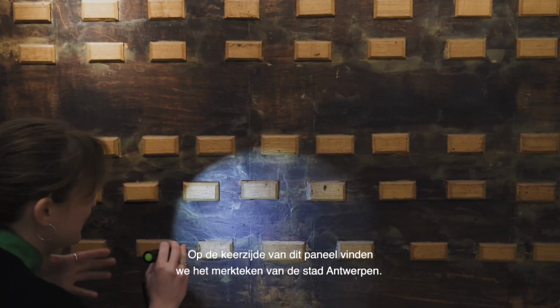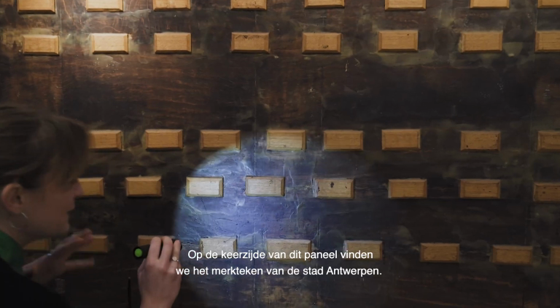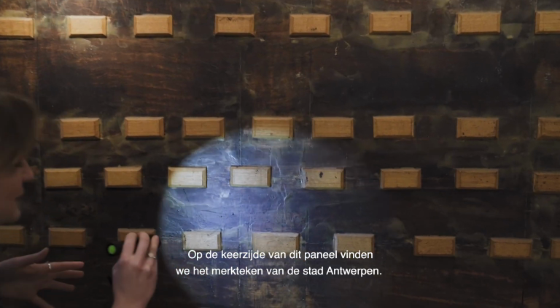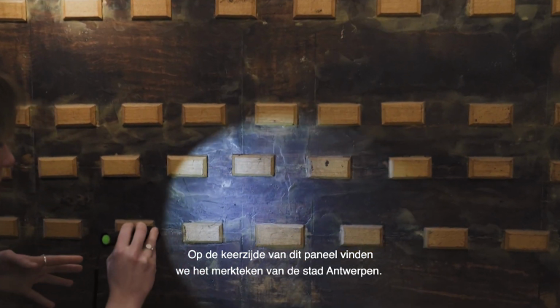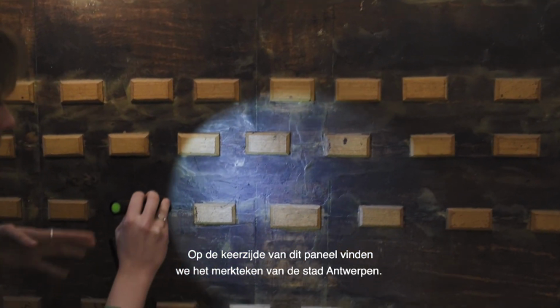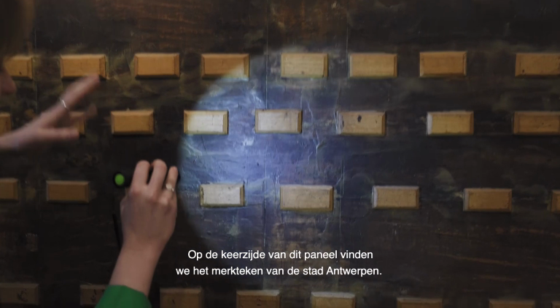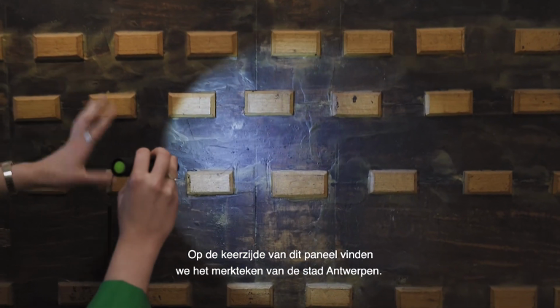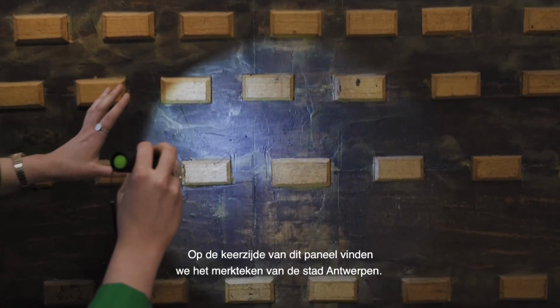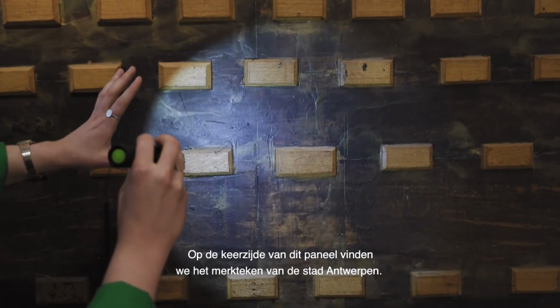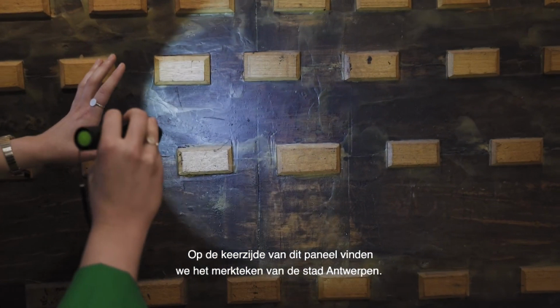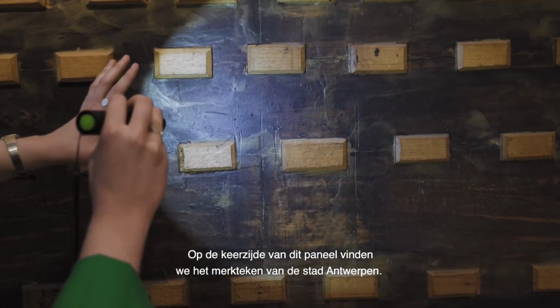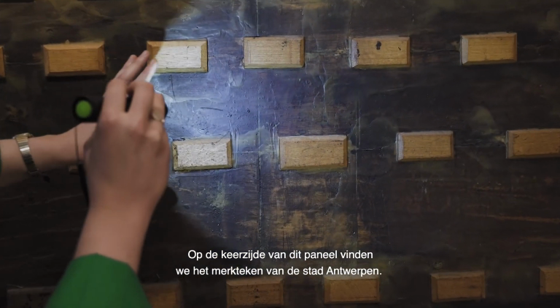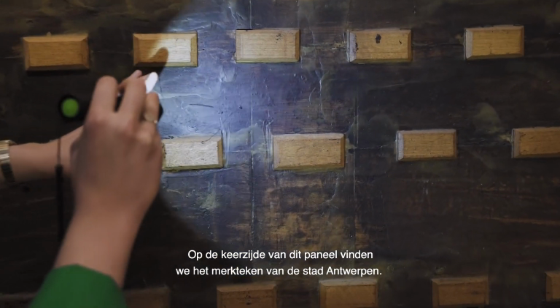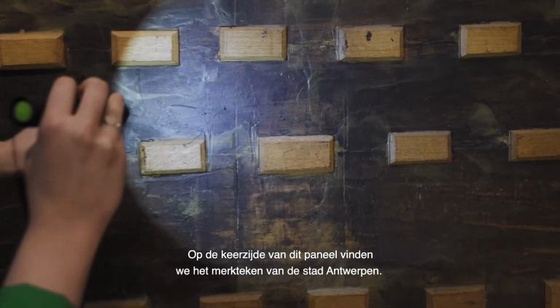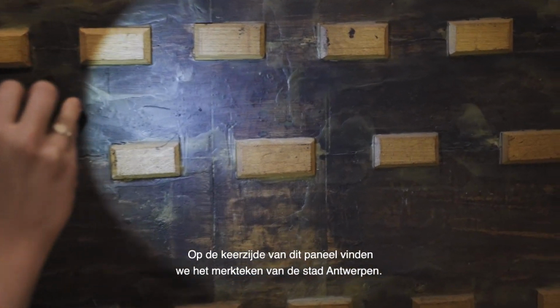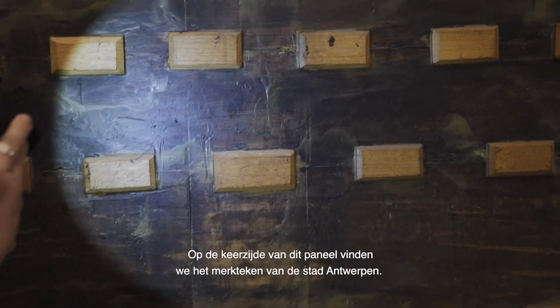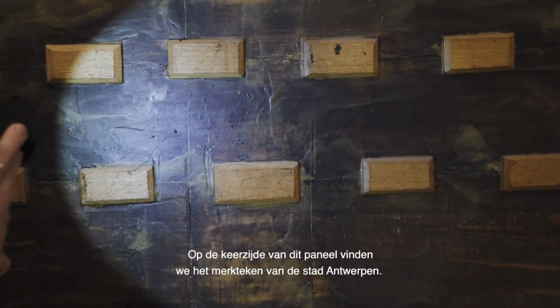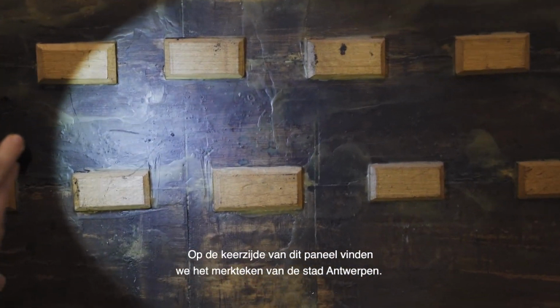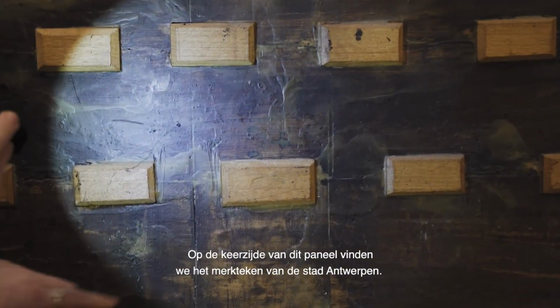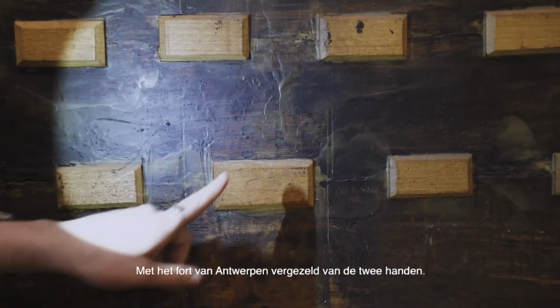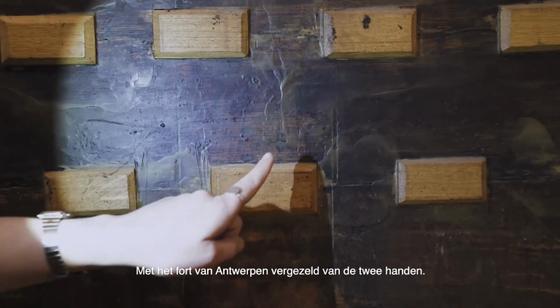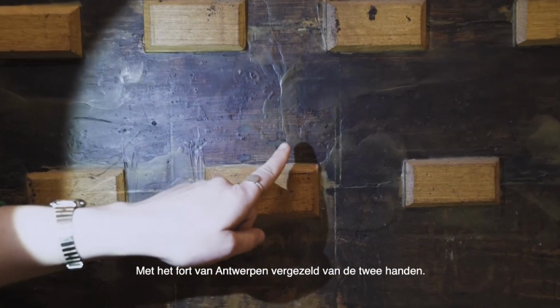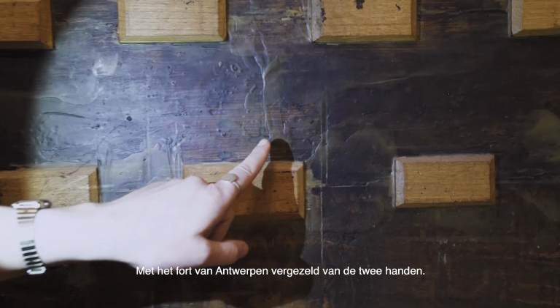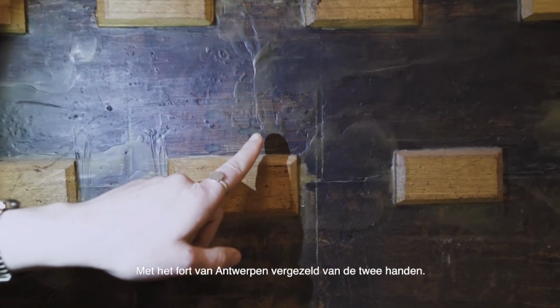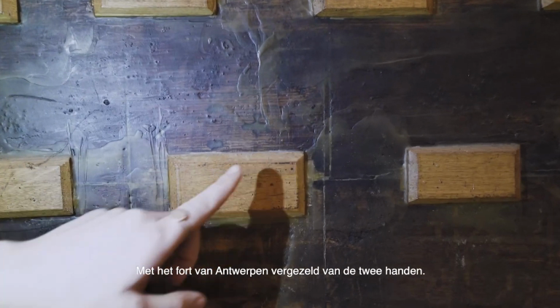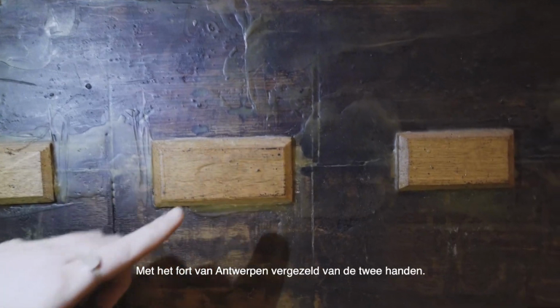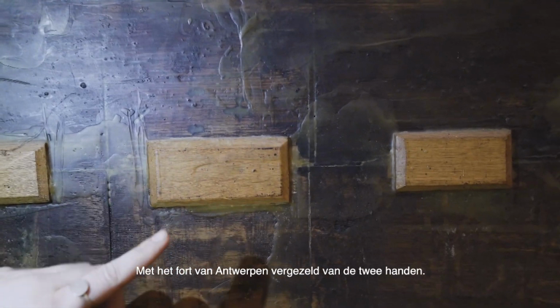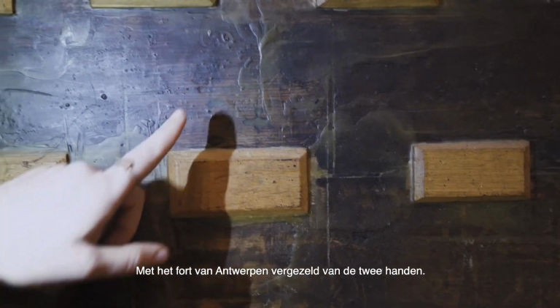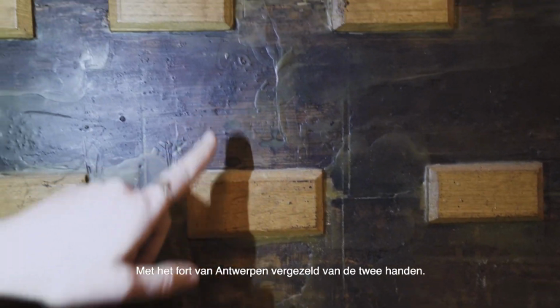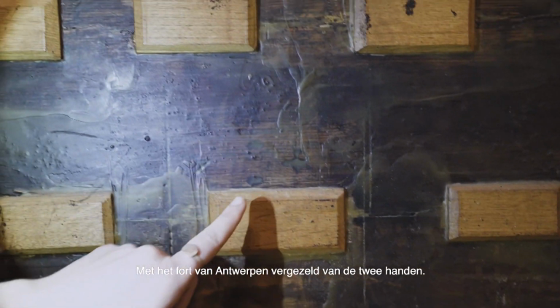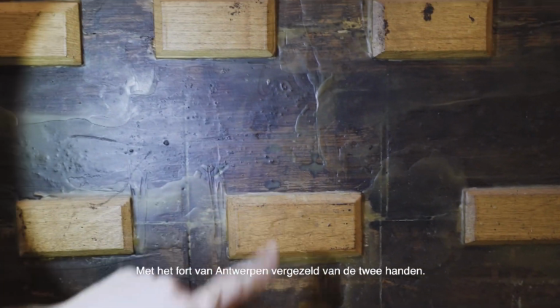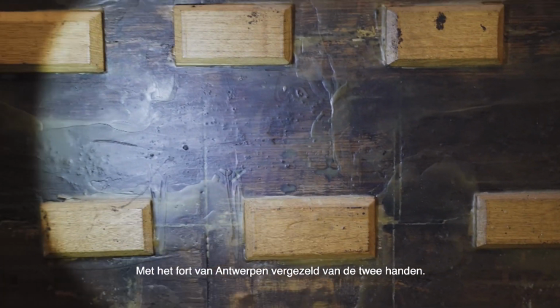On the verso of this panel we can find the mark of the city of Antwerp with the fortress of Antwerp accompanied by the two hands.